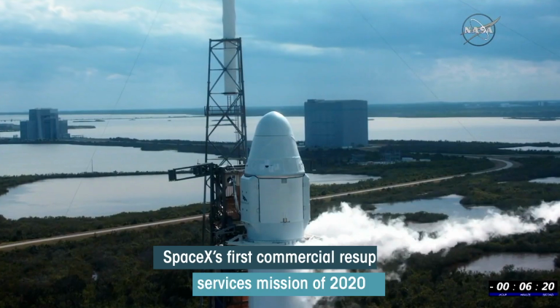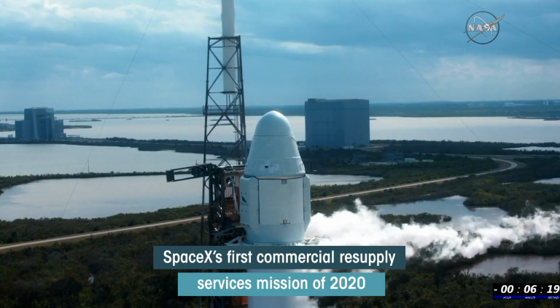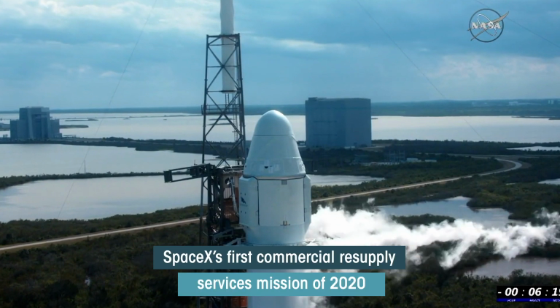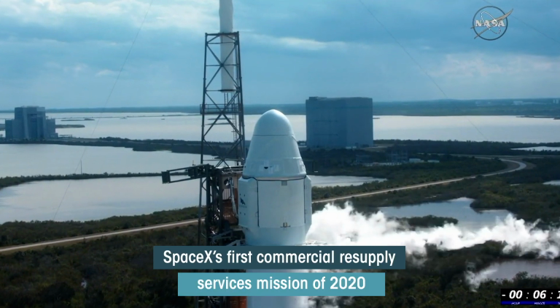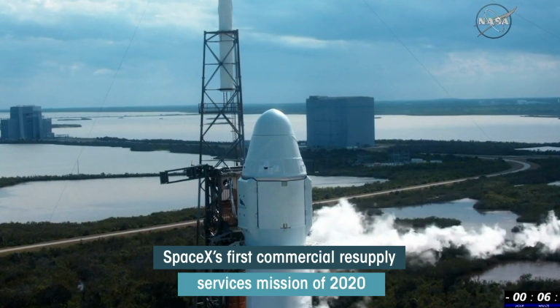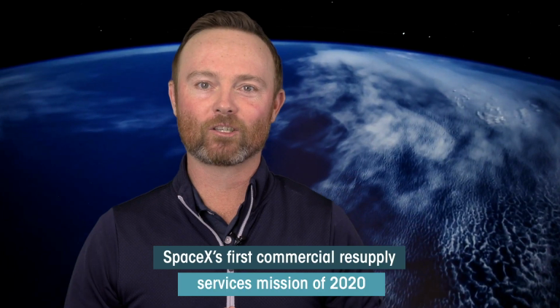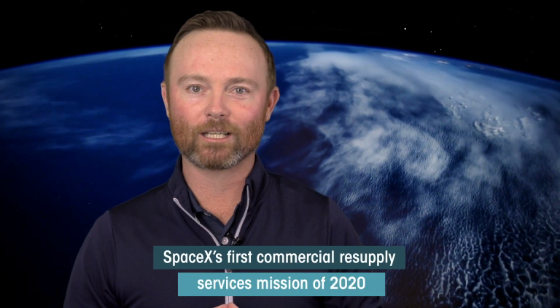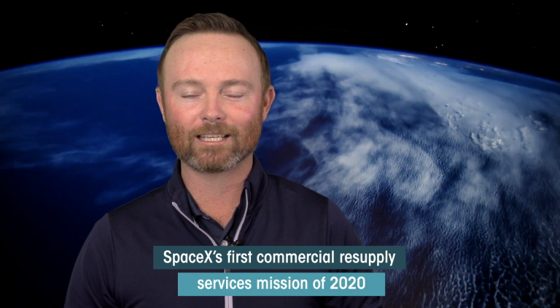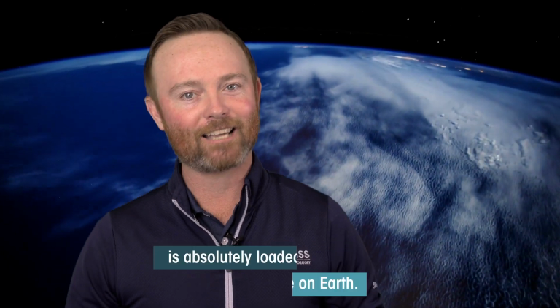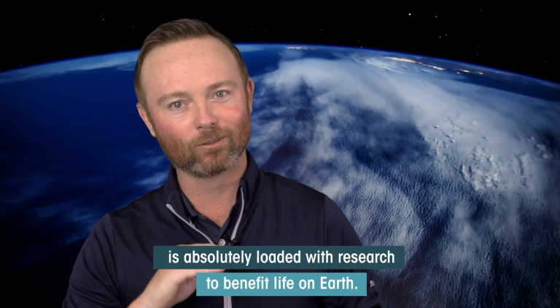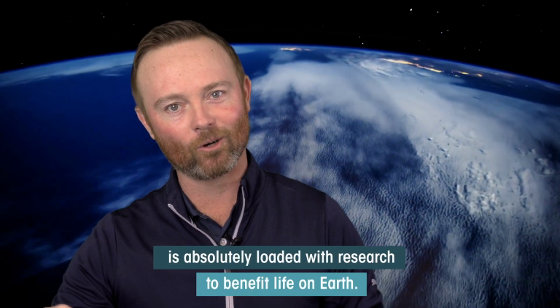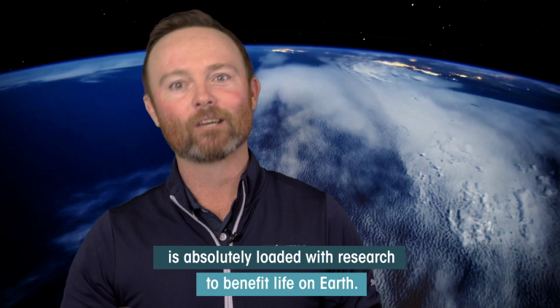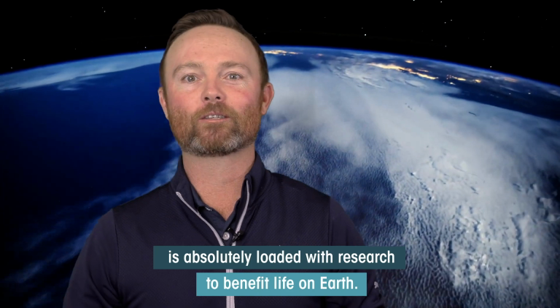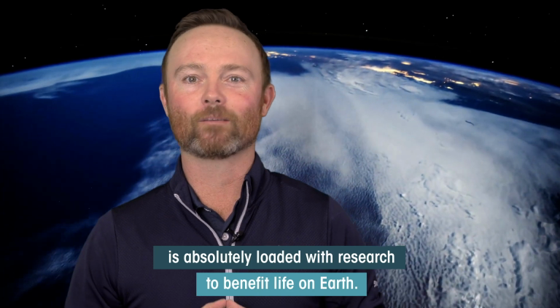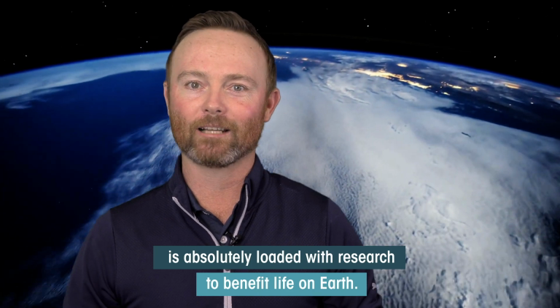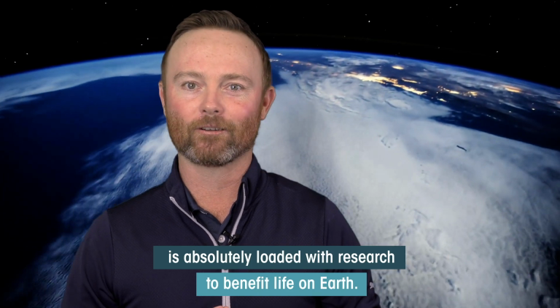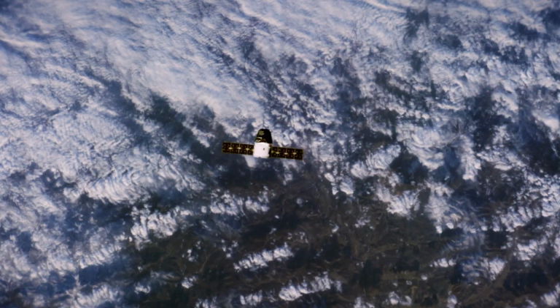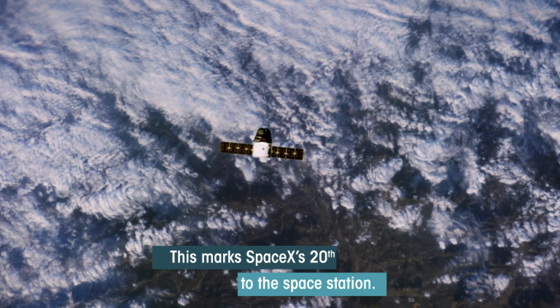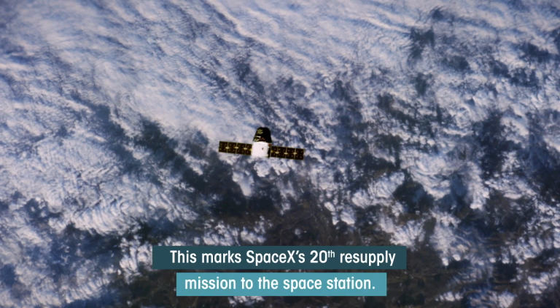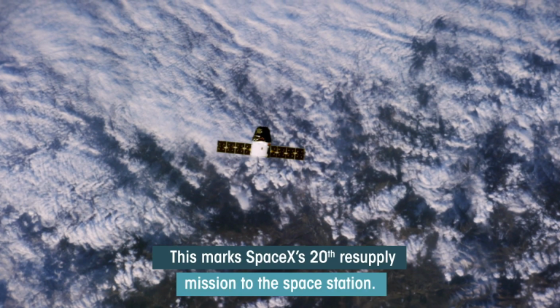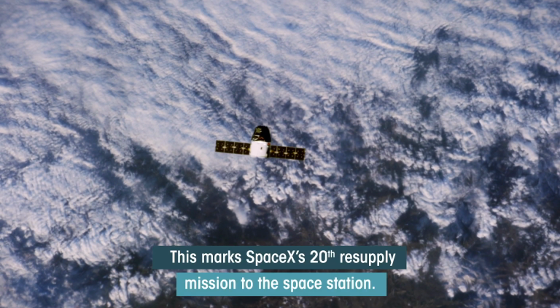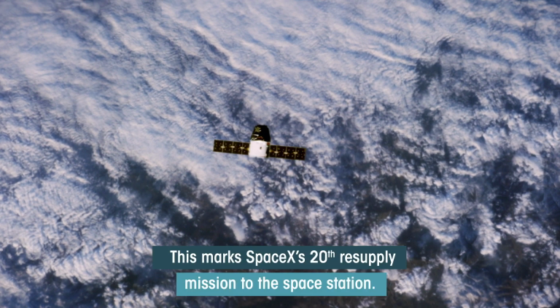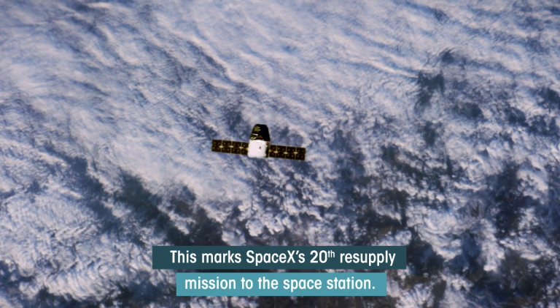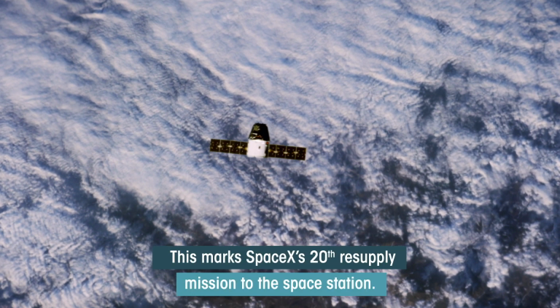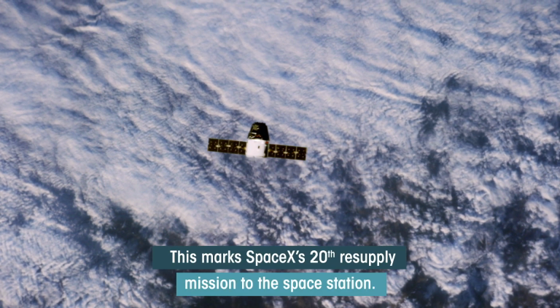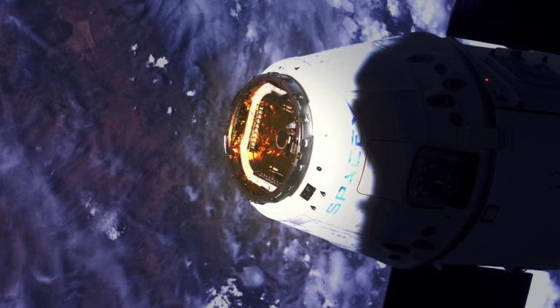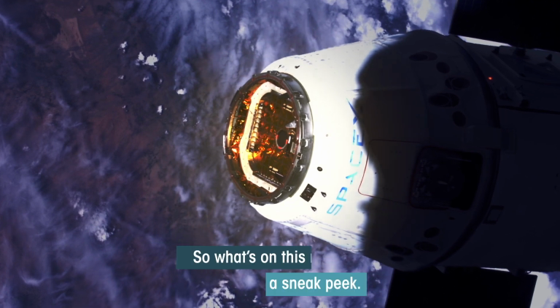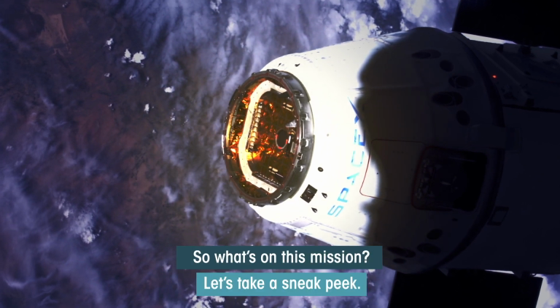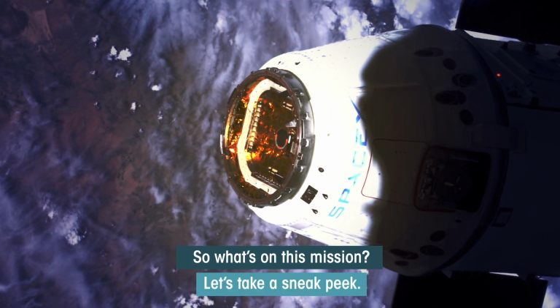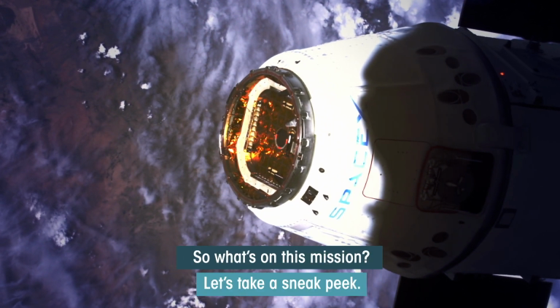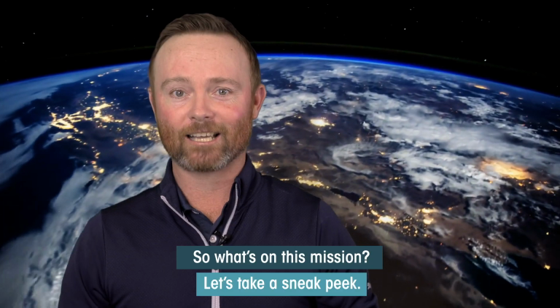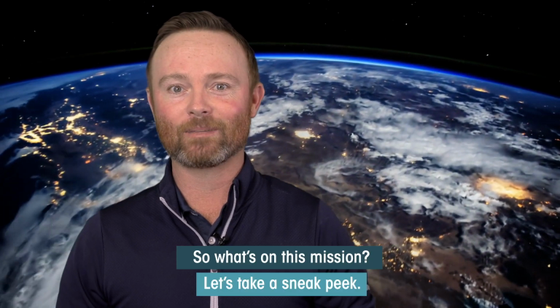SpaceX's first commercial resupply services mission of 2020 is absolutely loaded with research to benefit life on Earth. This marks SpaceX's 20th resupply mission to the space station. So what's on this mission? Let's take a sneak peek.